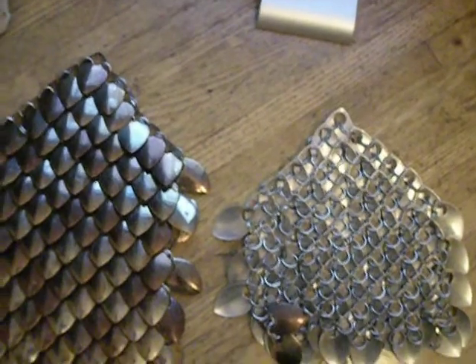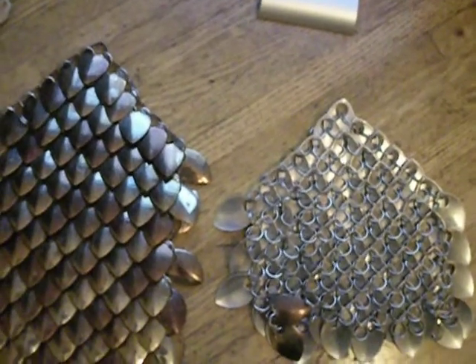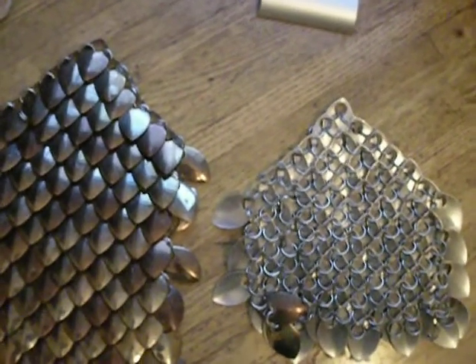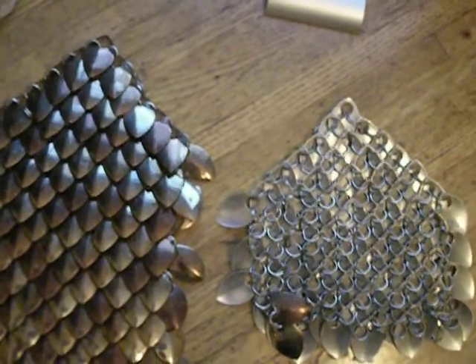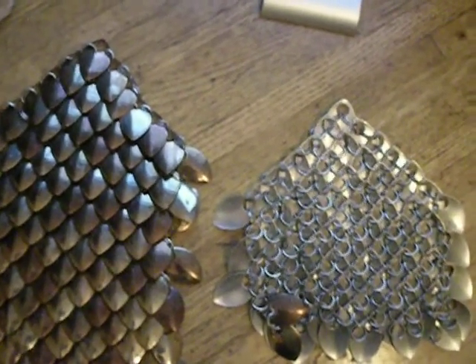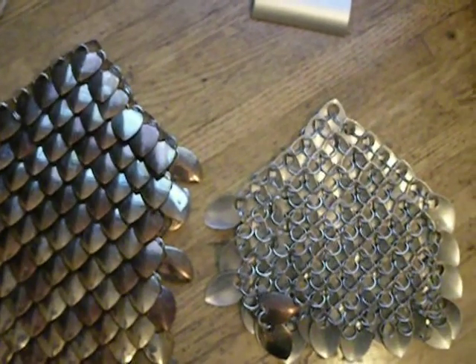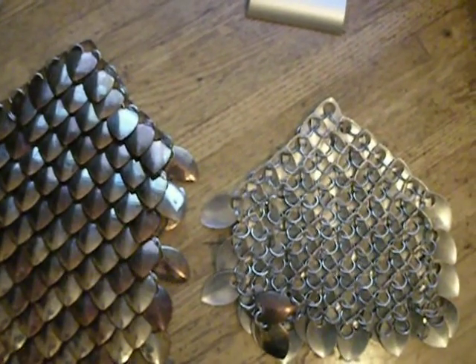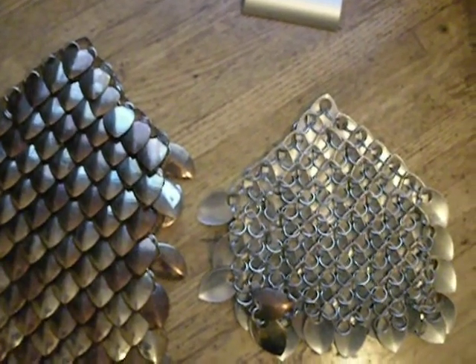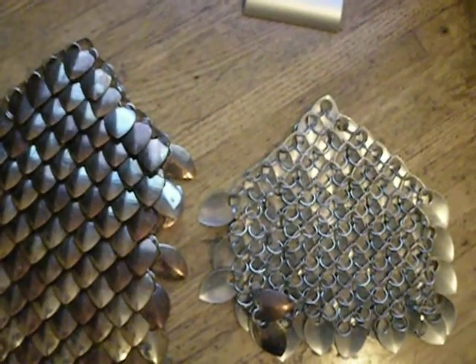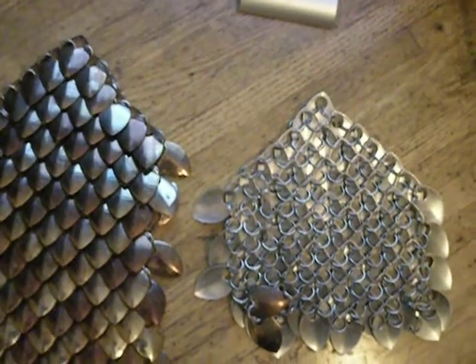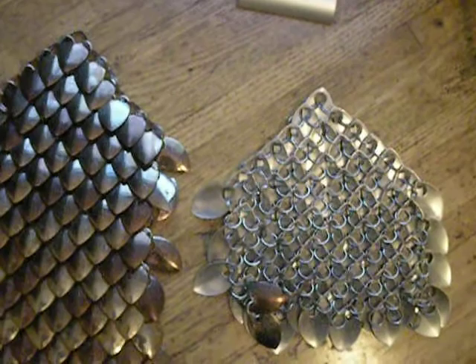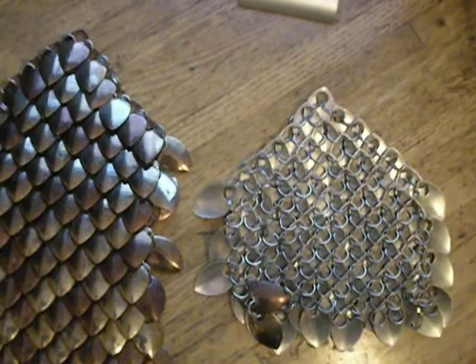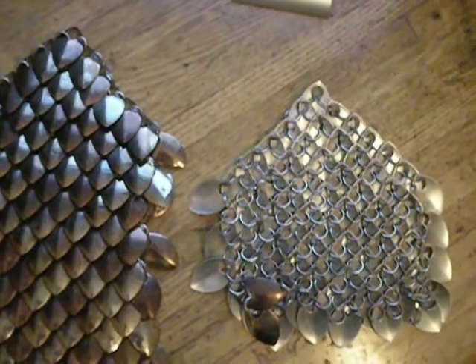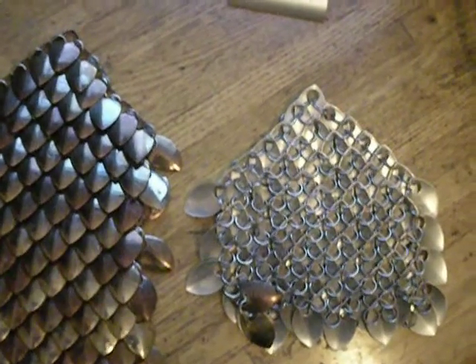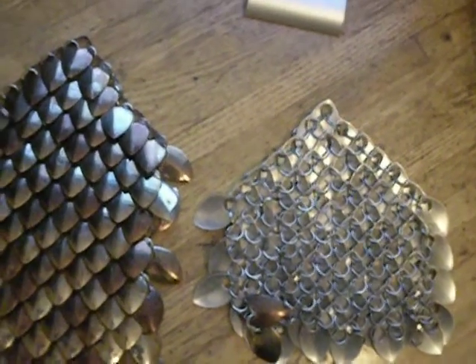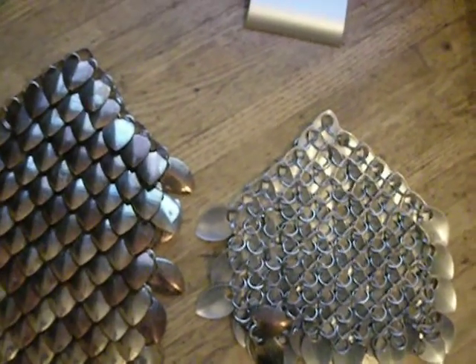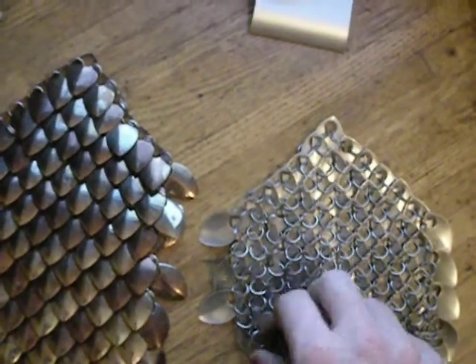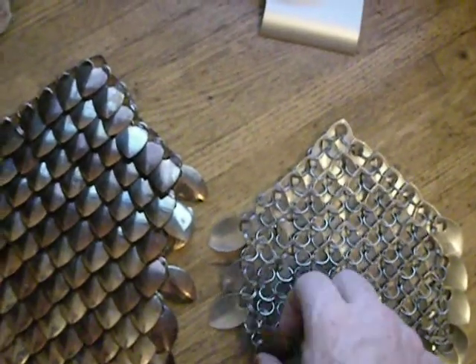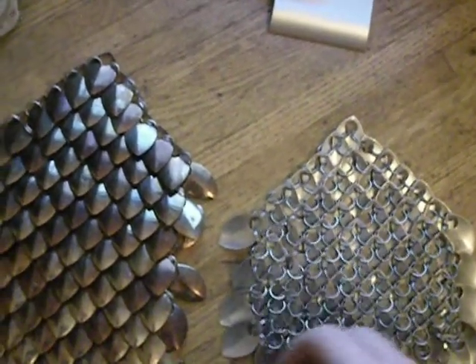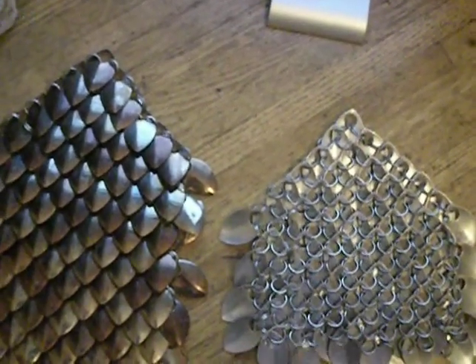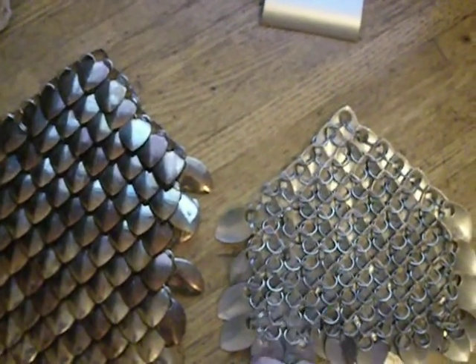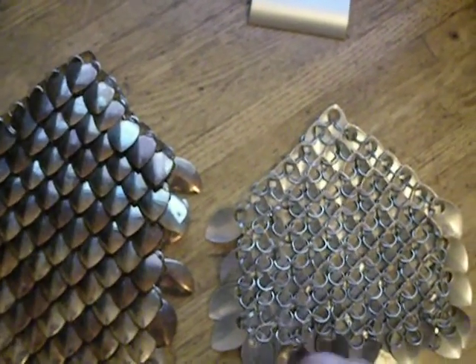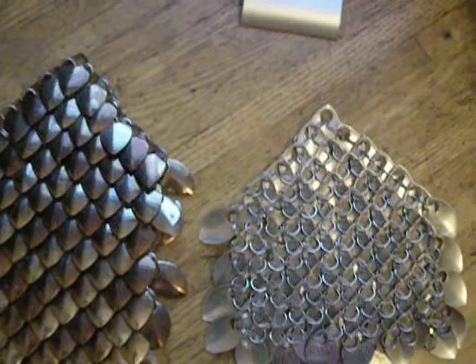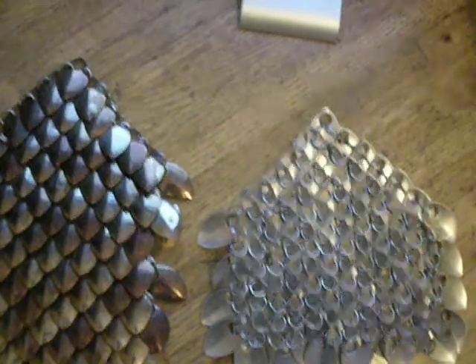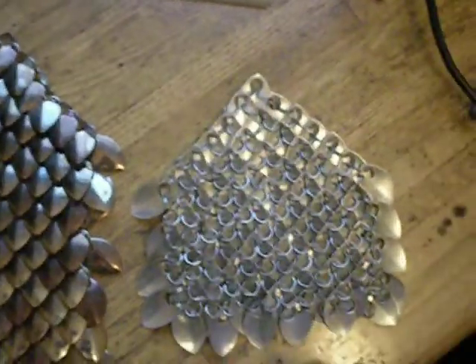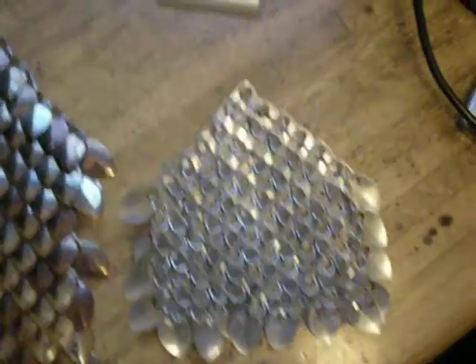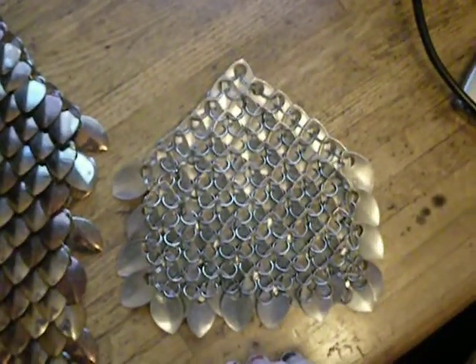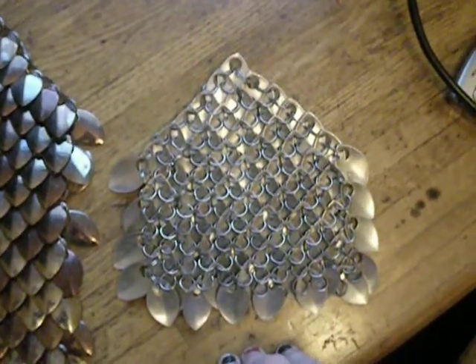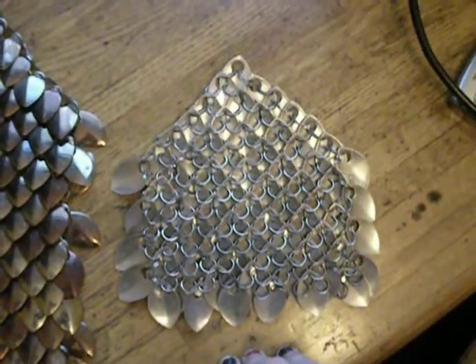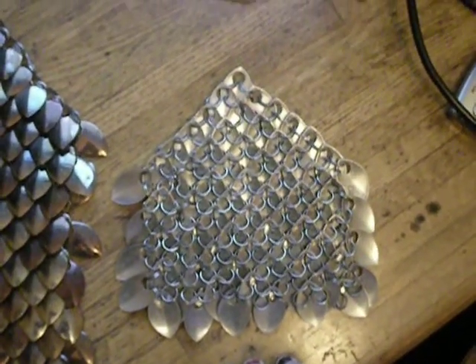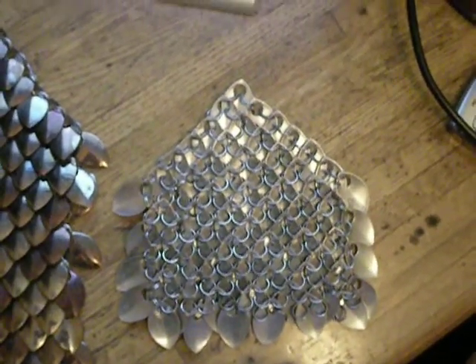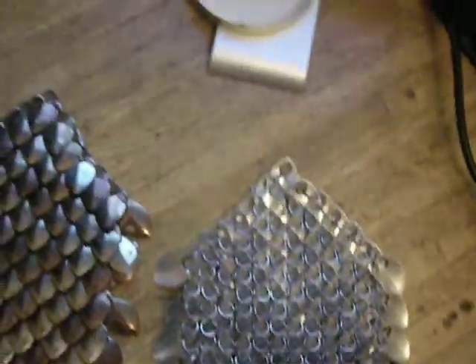We'll test it out and see how it sits on the belt, and hopefully I'll be able to show you how that looks next week. What I may also do is another video, just with a tutorial on how to get started on this, in case people really want to do it themselves.